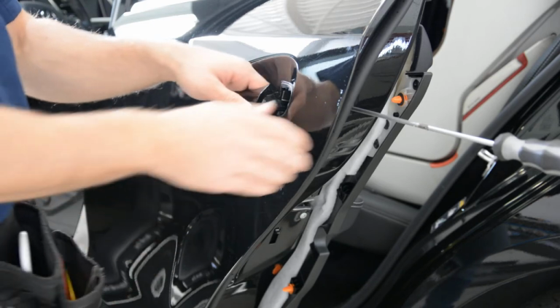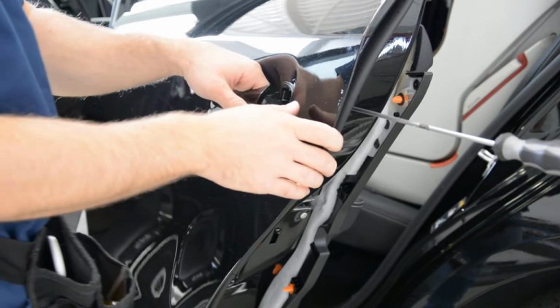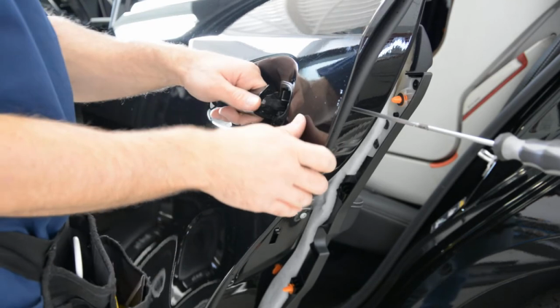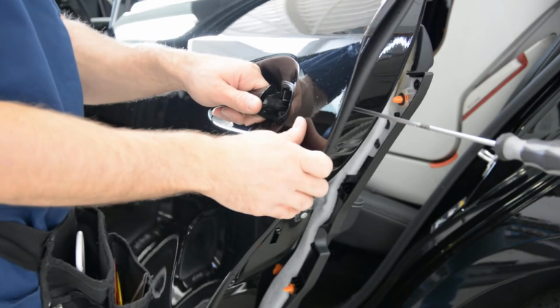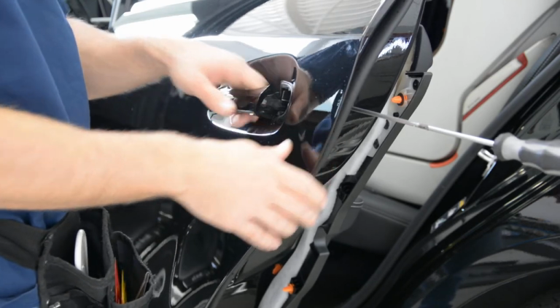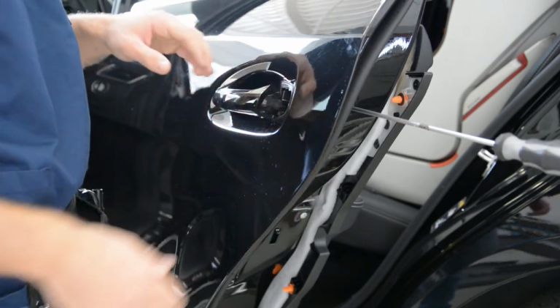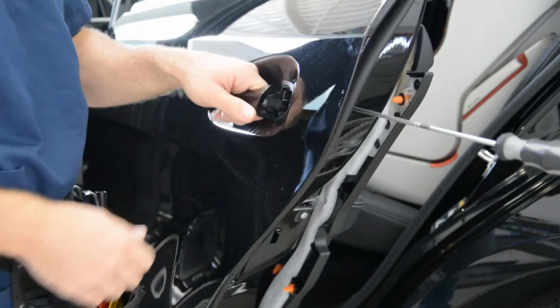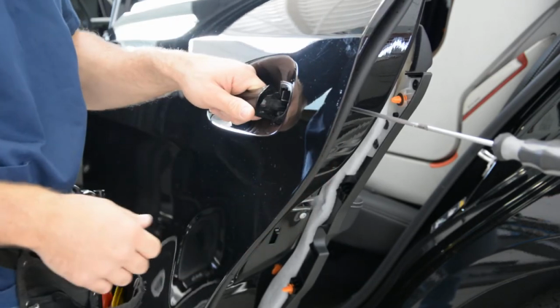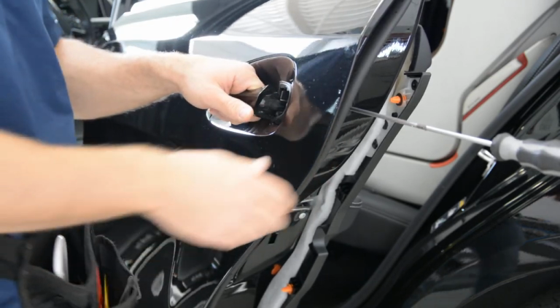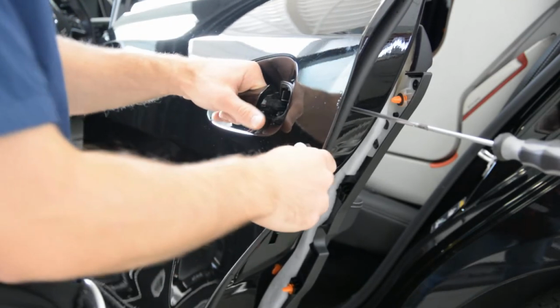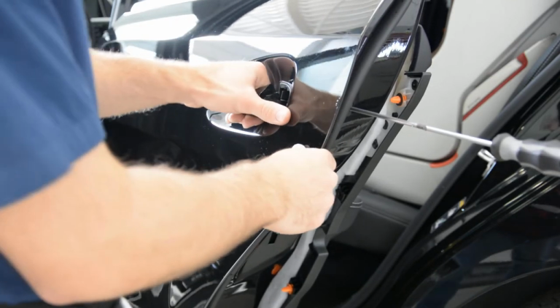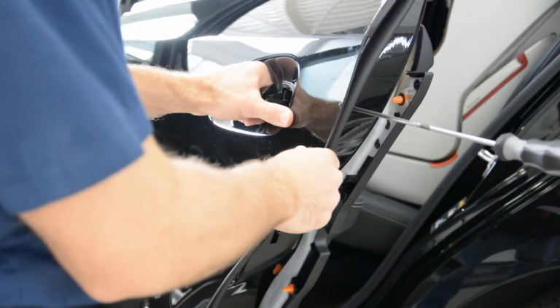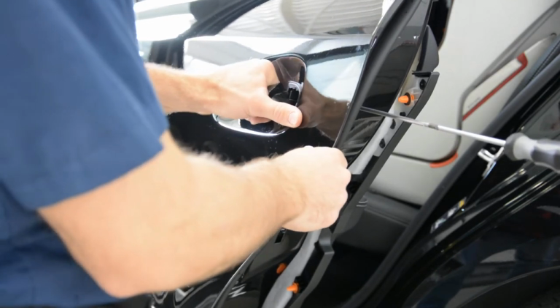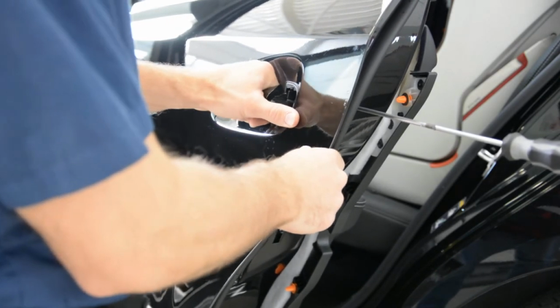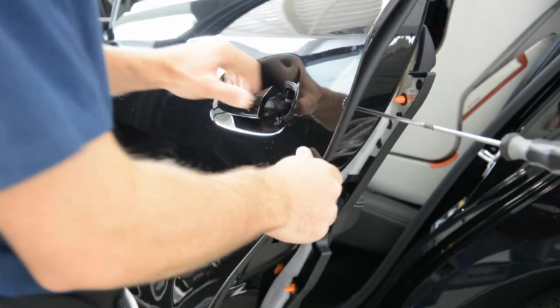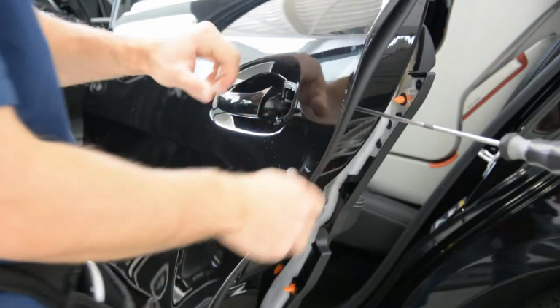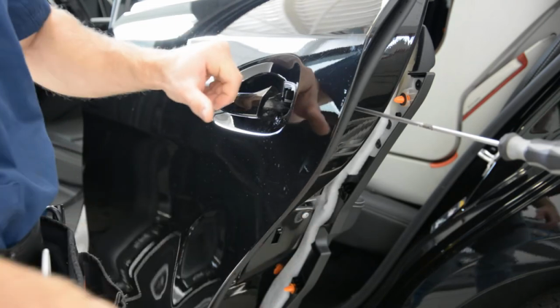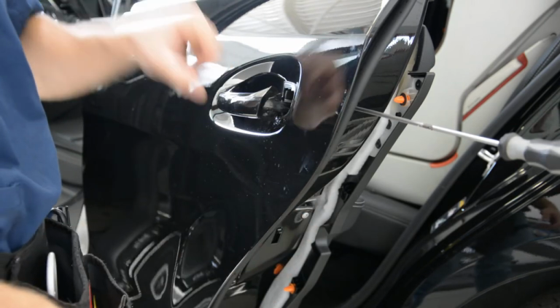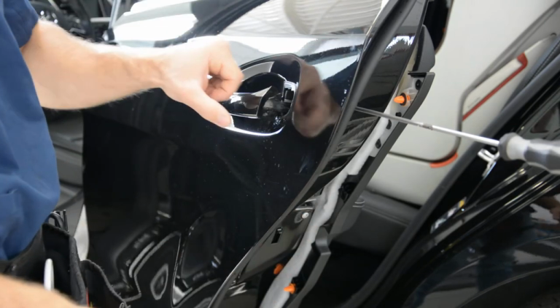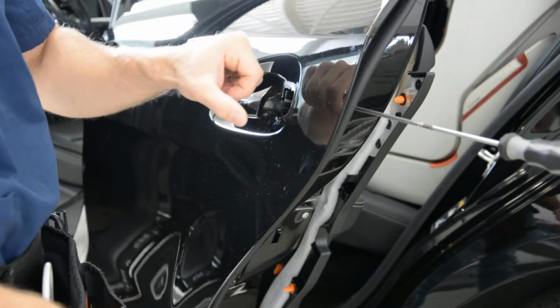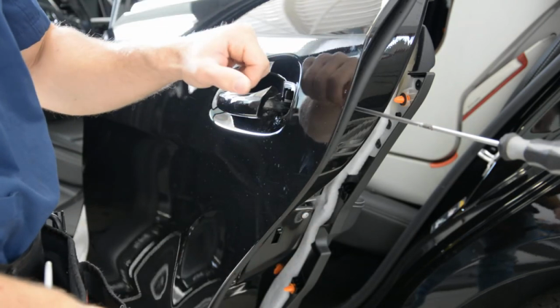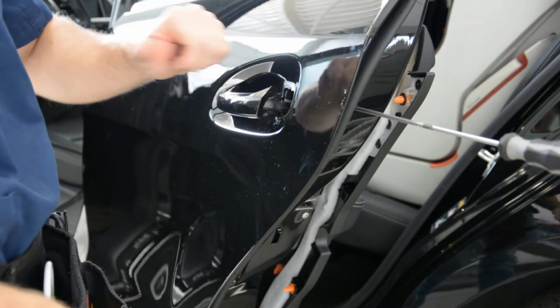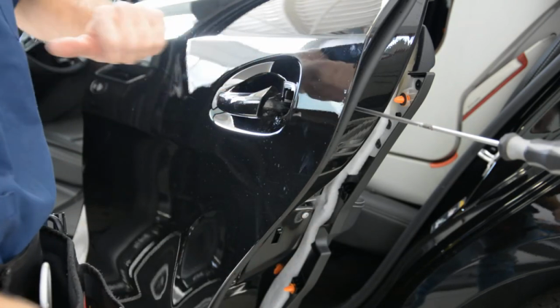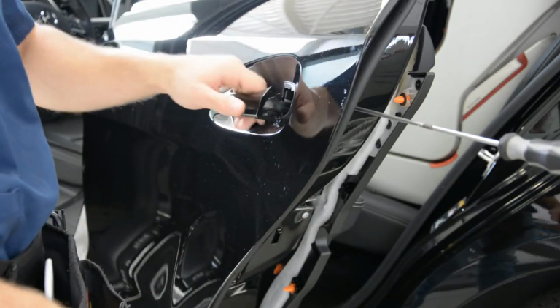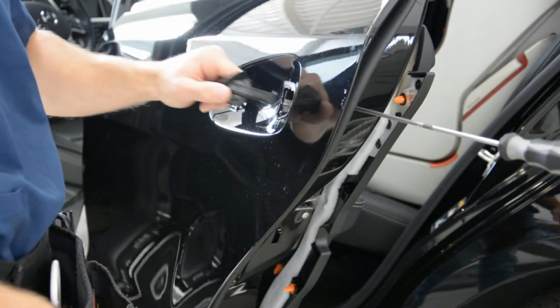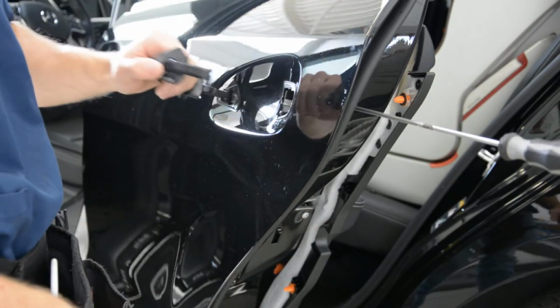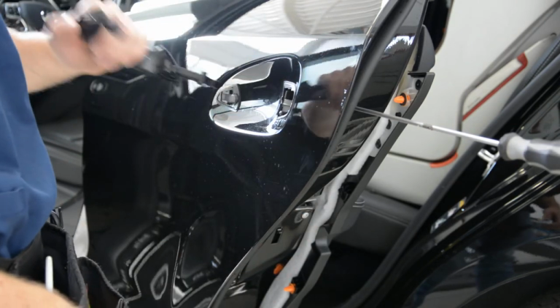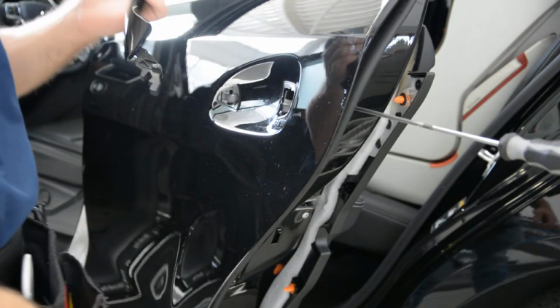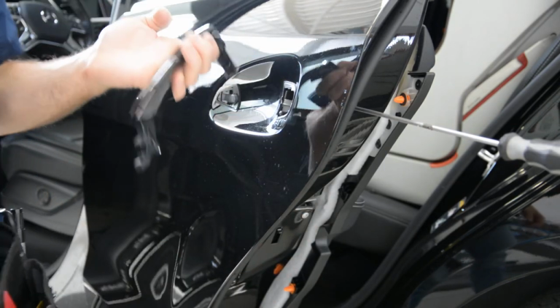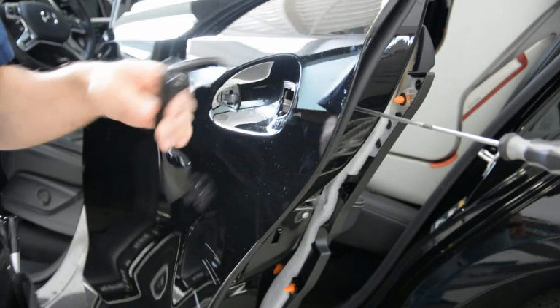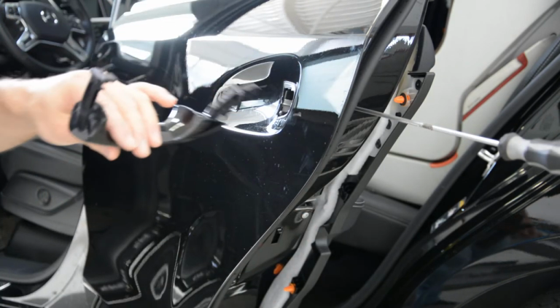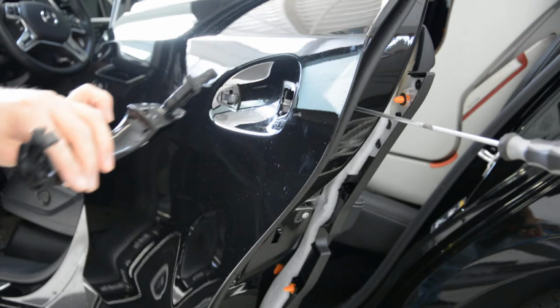After that, pull like this, and after that like this. And this is your door handle.